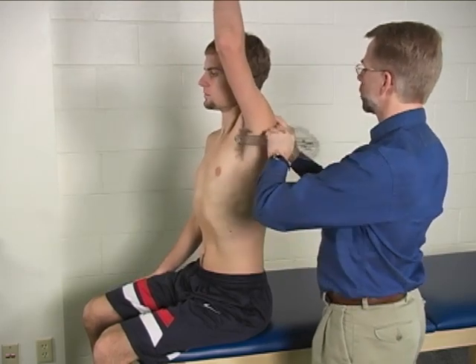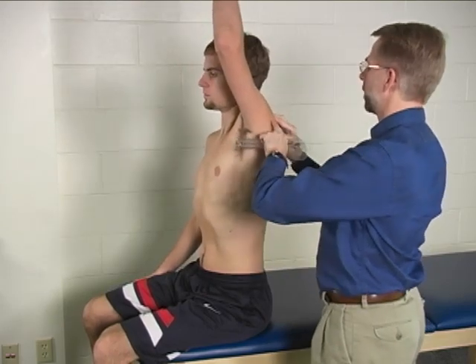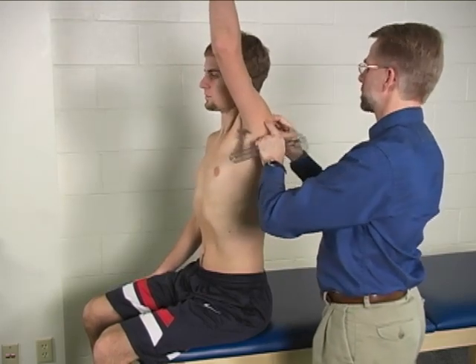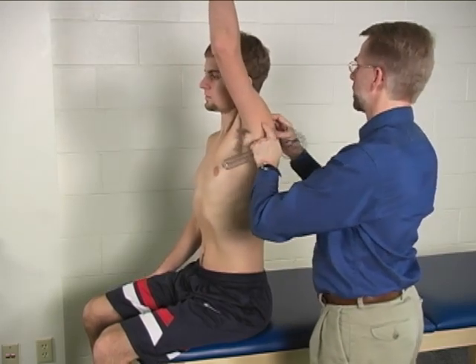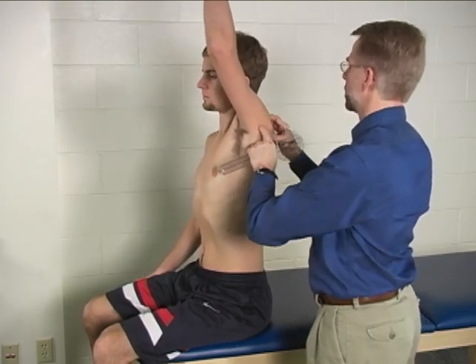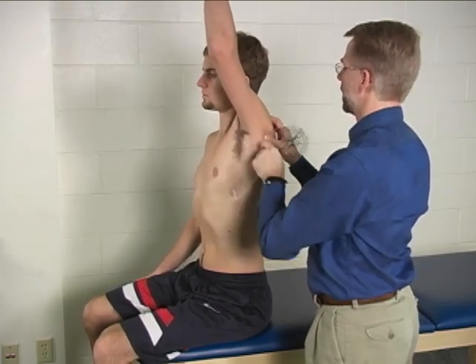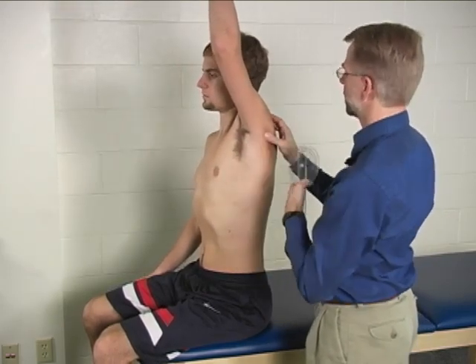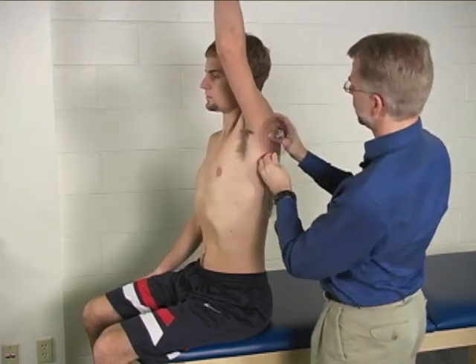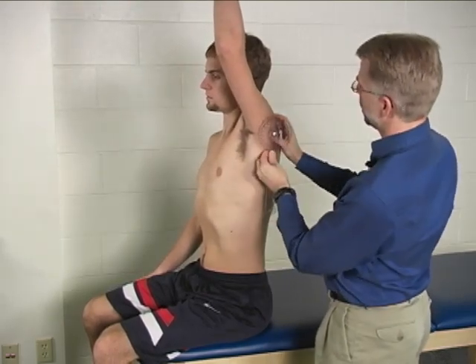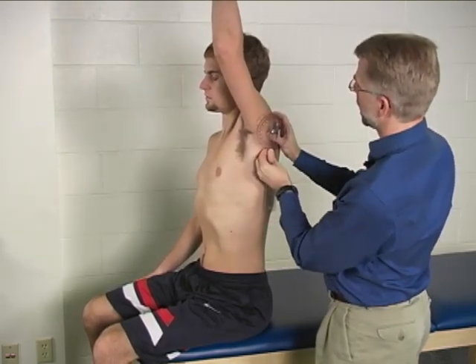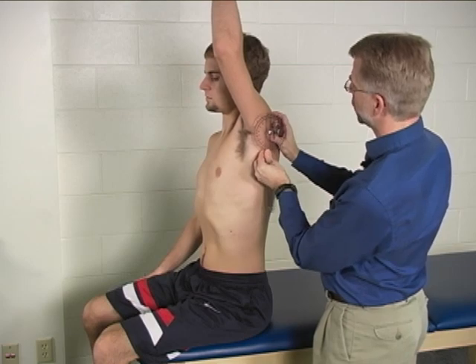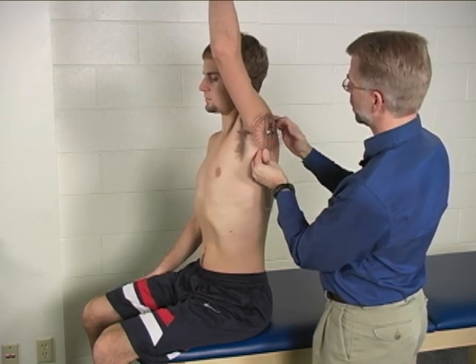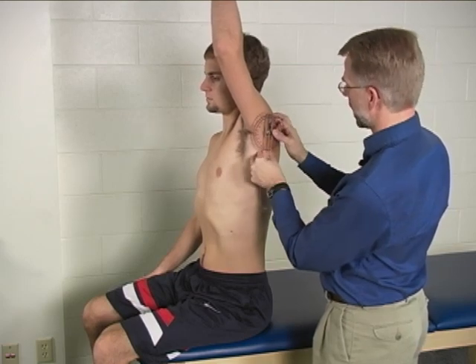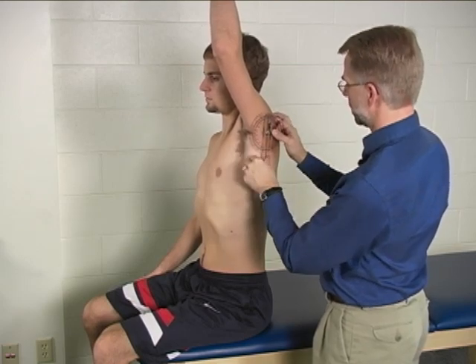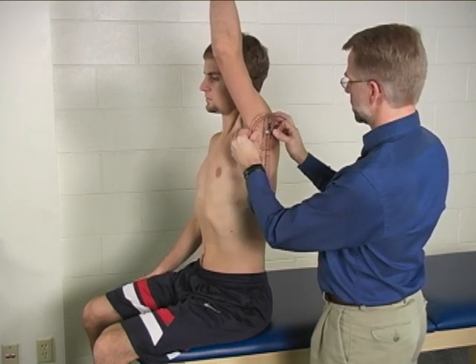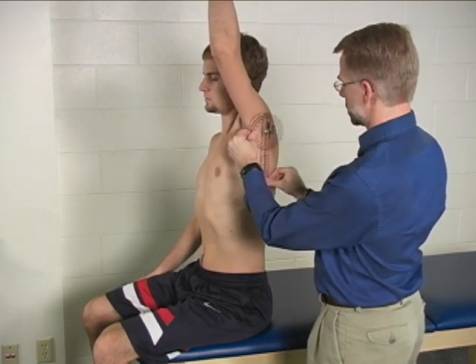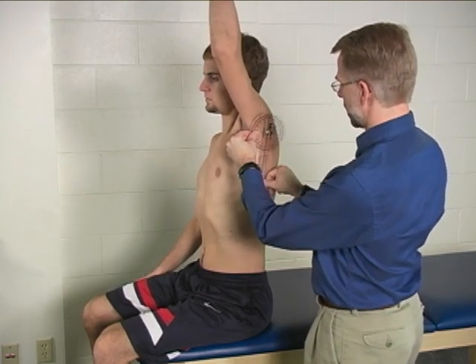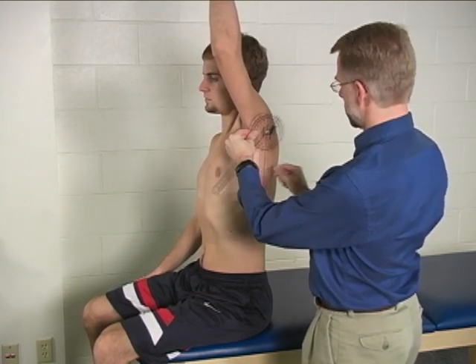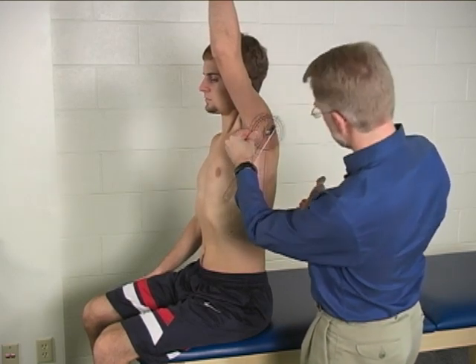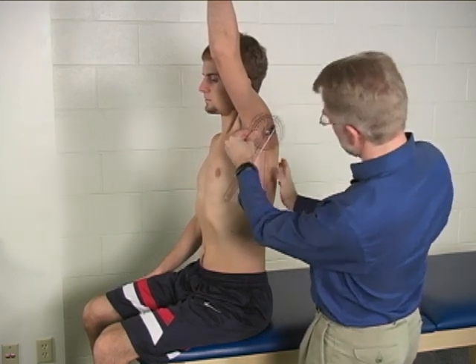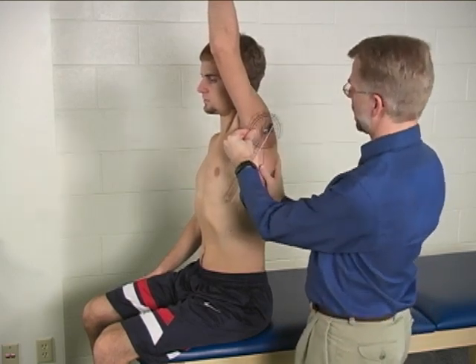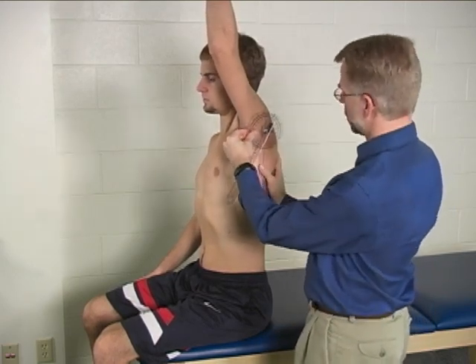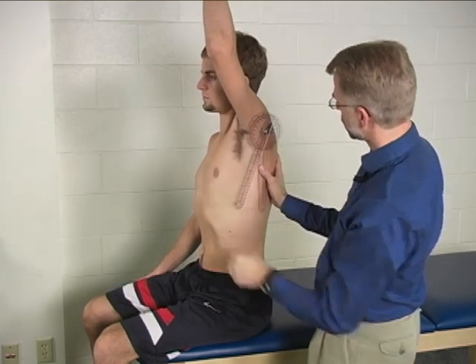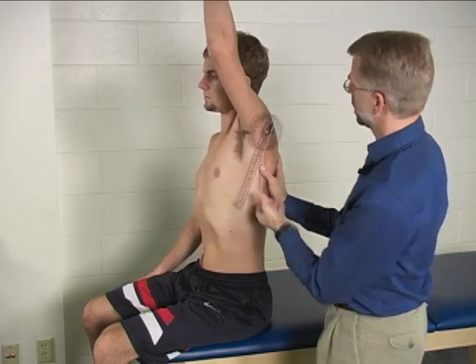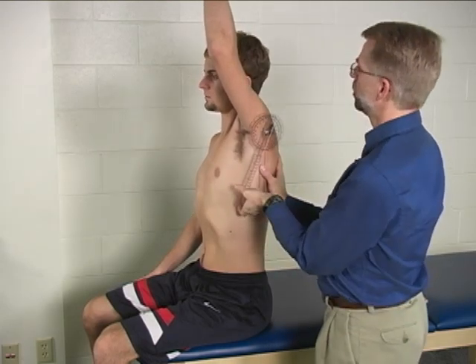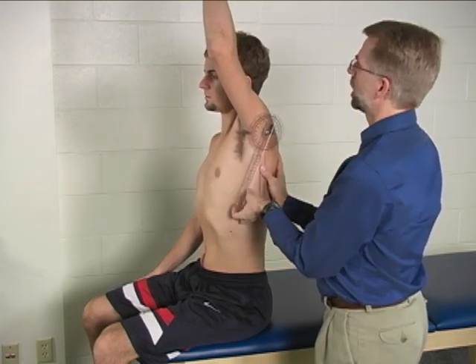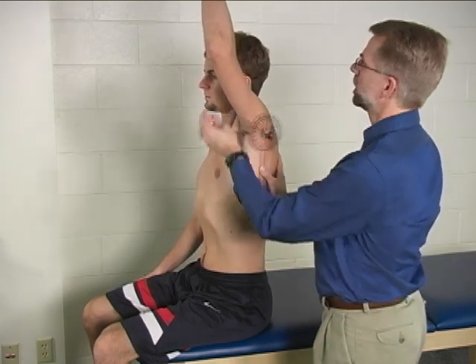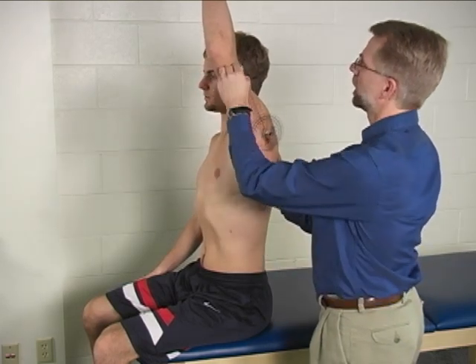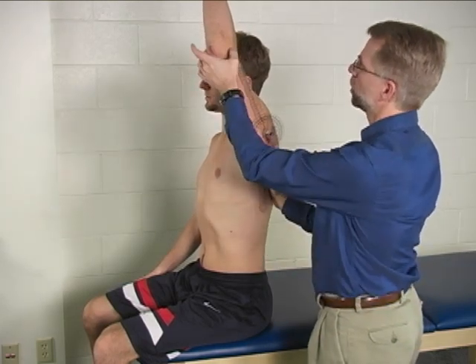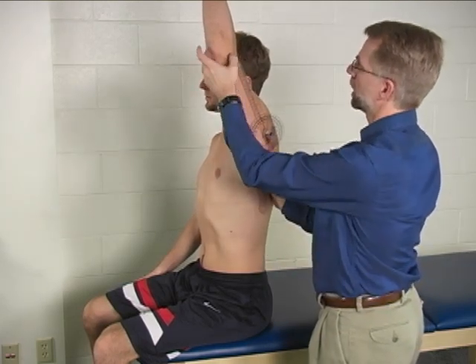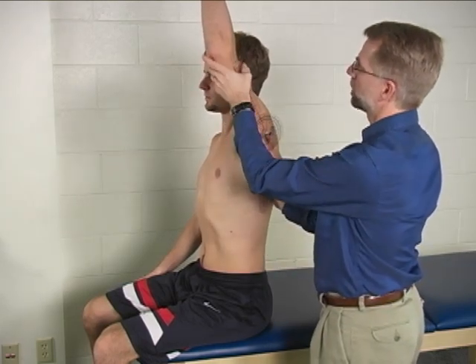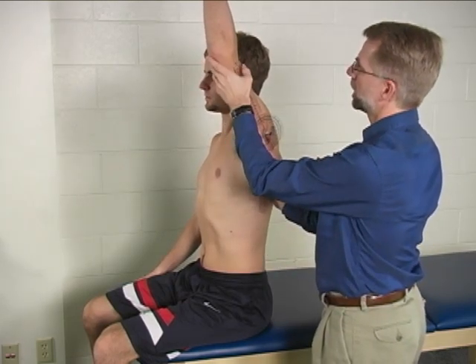Again, re-palpate and find that humeral head again. Put the axis over the humeral head. The stationary arm is again in line with the trunk, and the moving arm is in line with the lateral epicondyle.